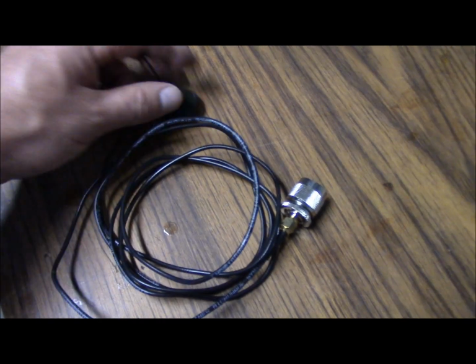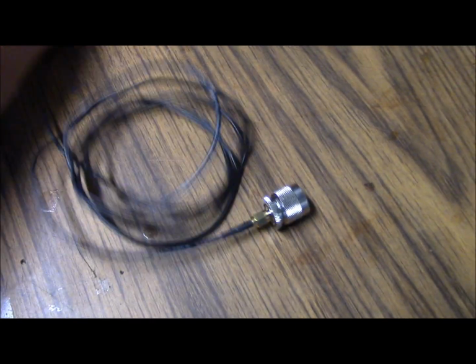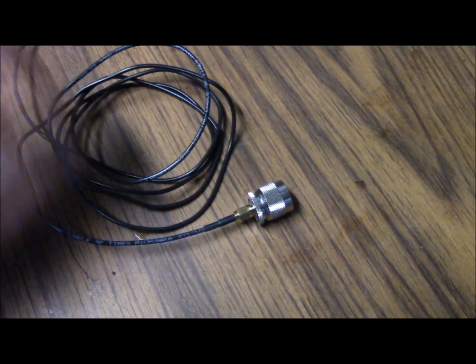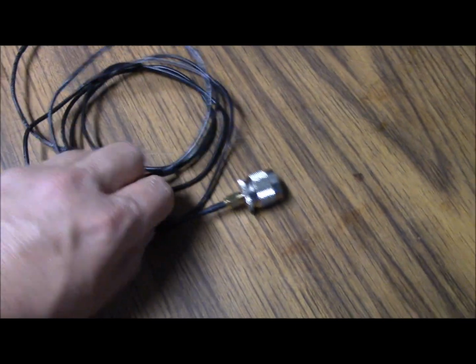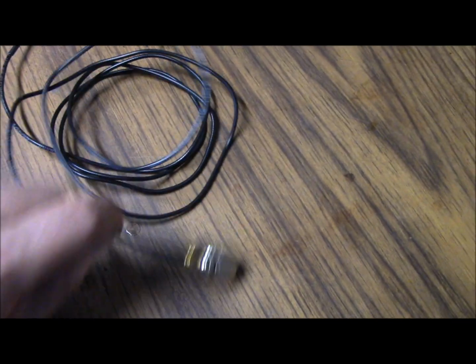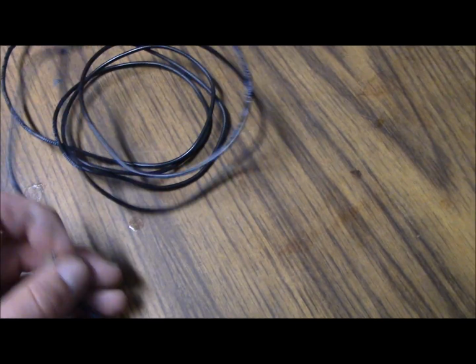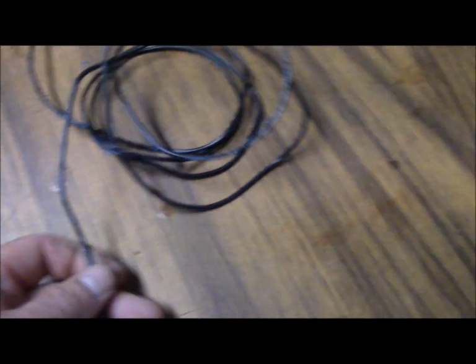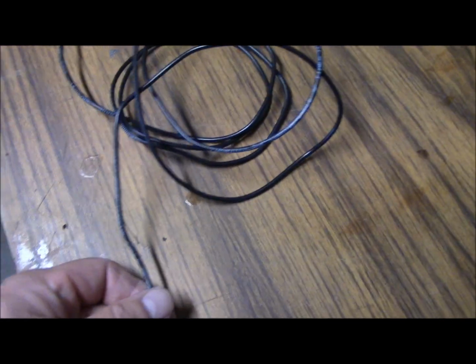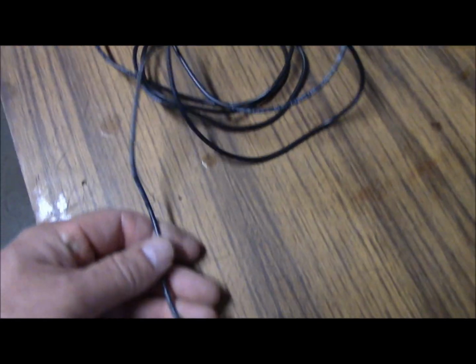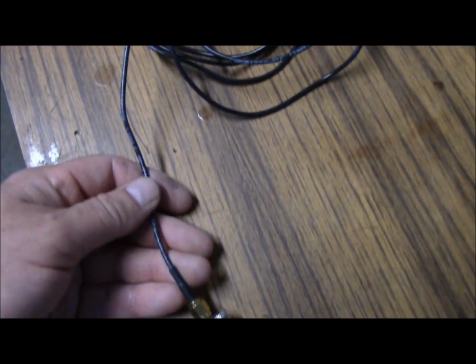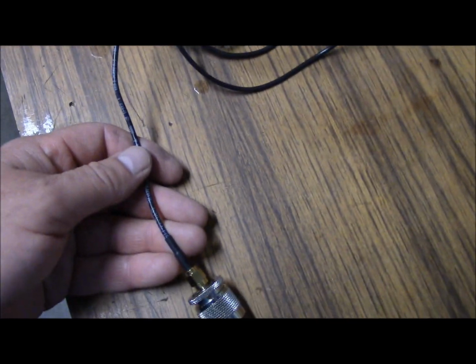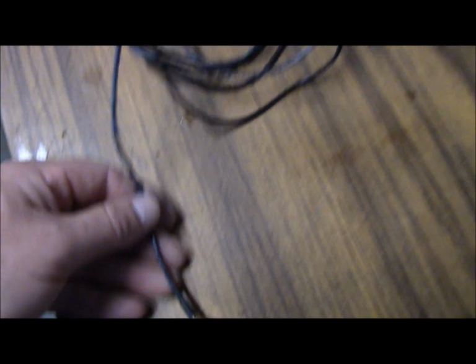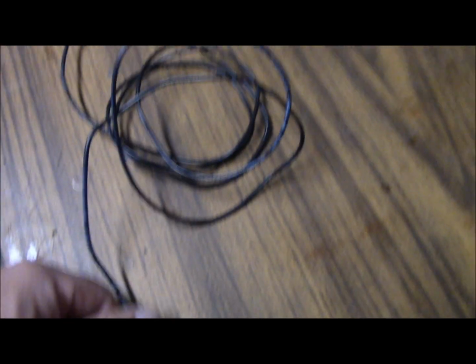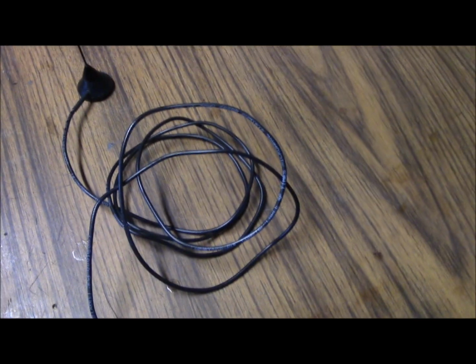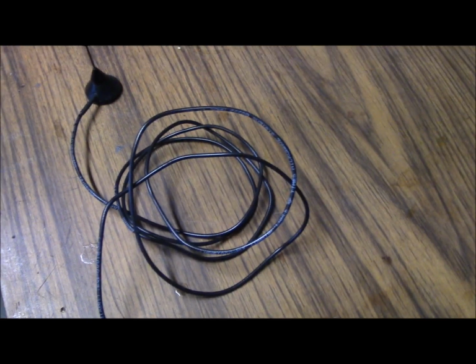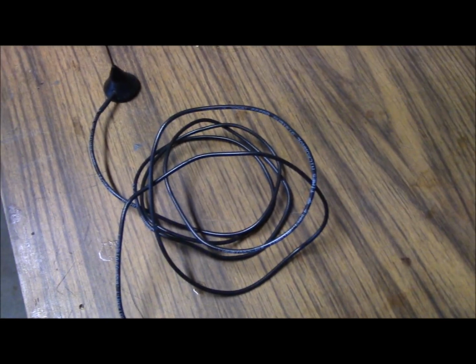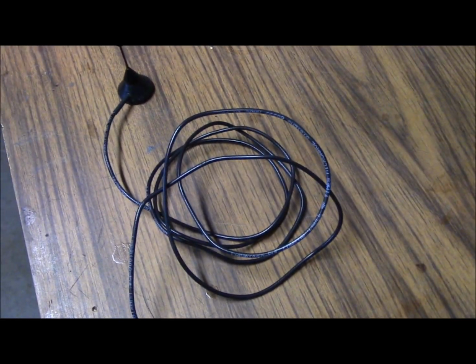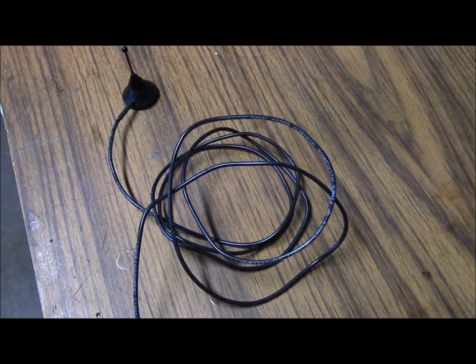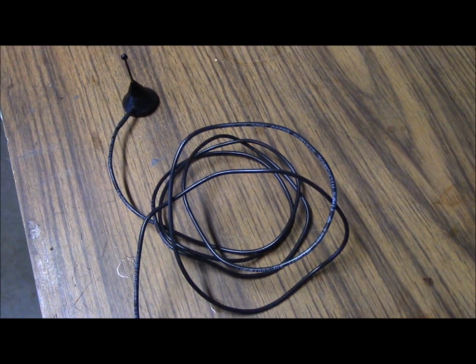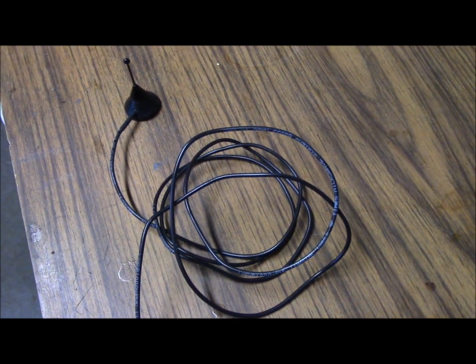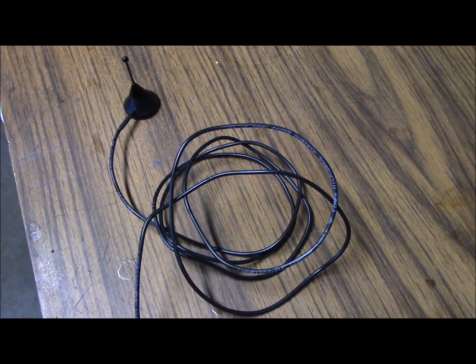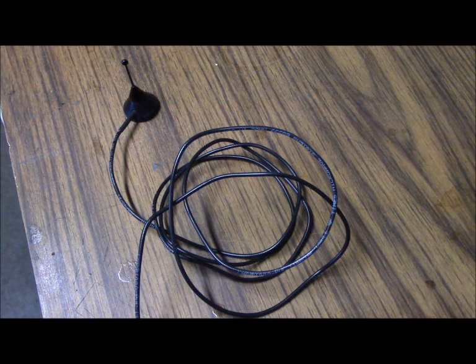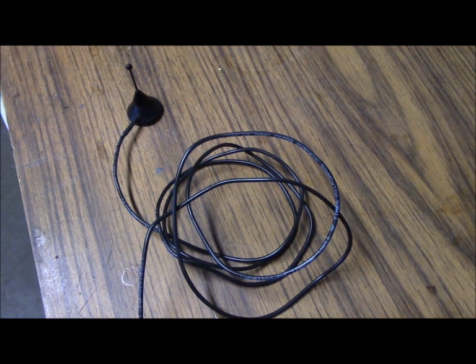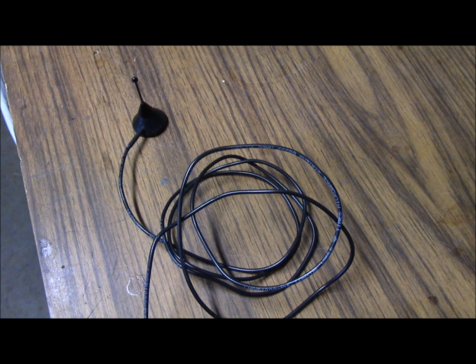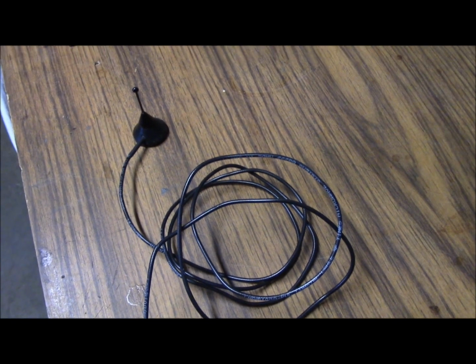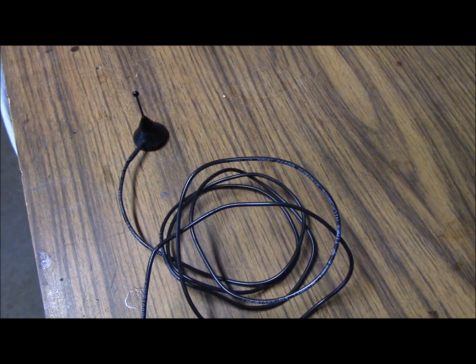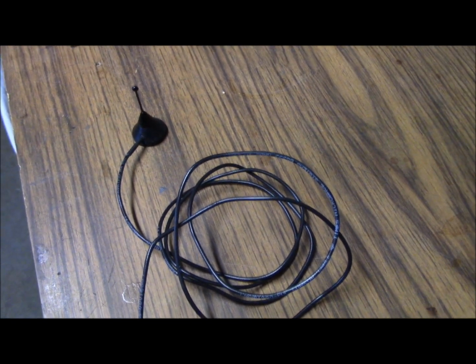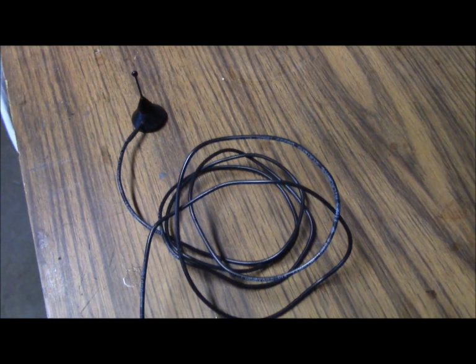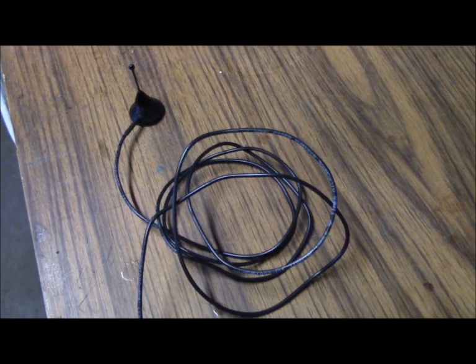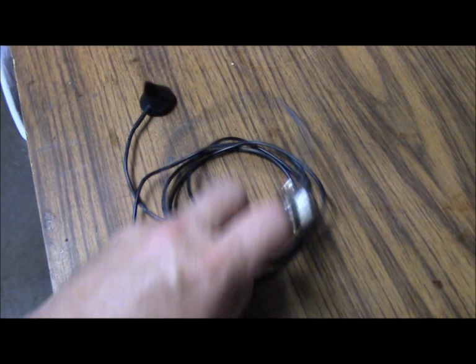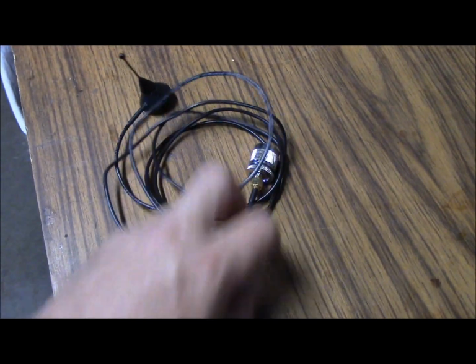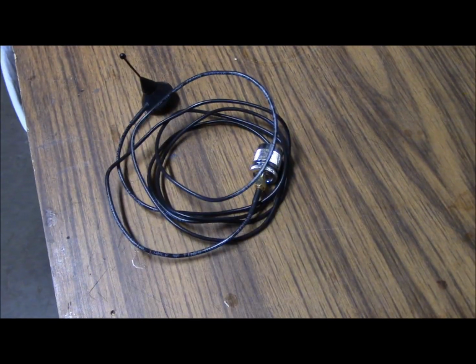It's about eight feet of RG174 coax, which is nice and small coax. And today, using some stuff I have laying around, I'm going to go ahead and turn this into a VHF antenna.